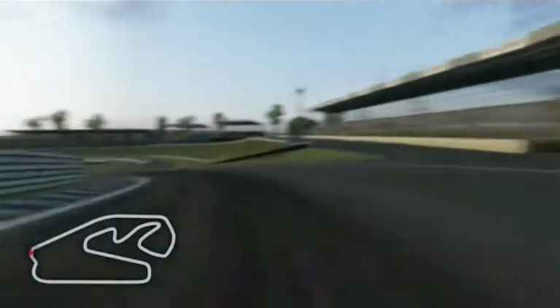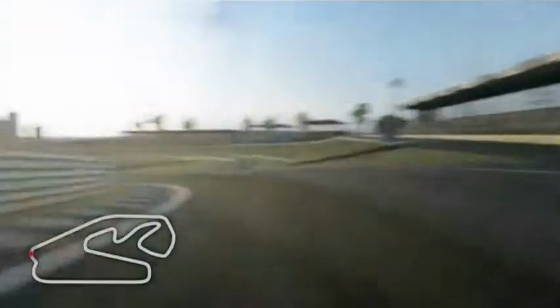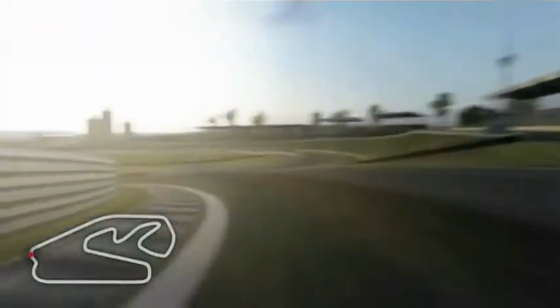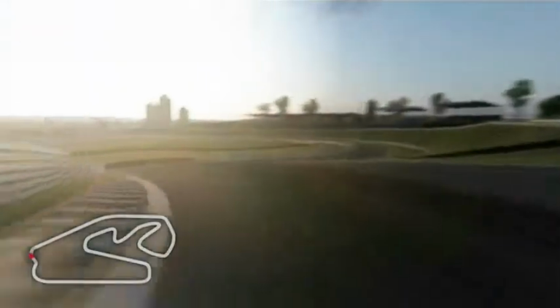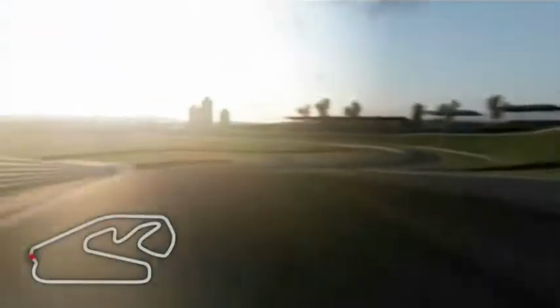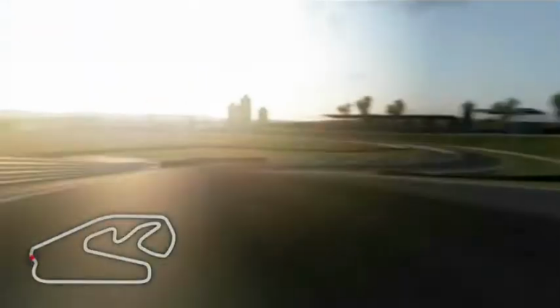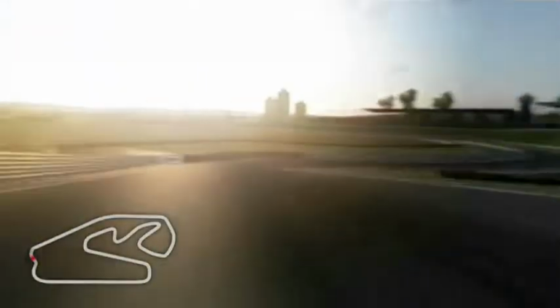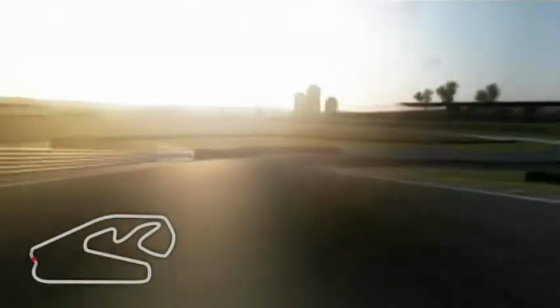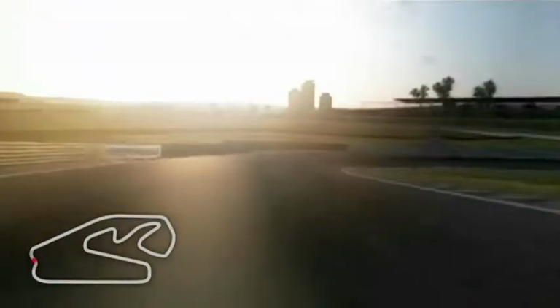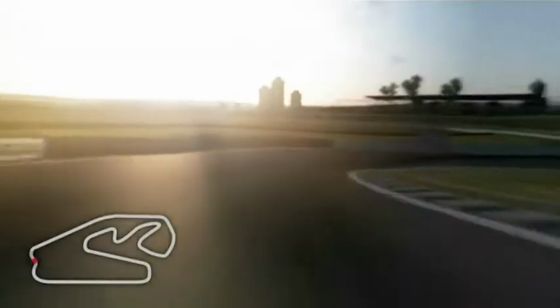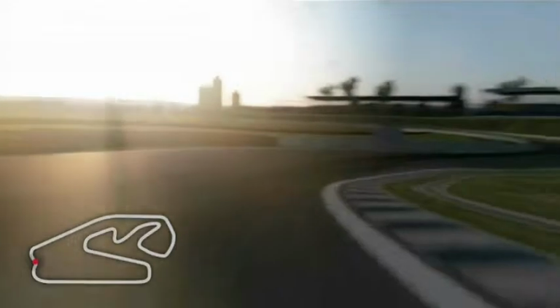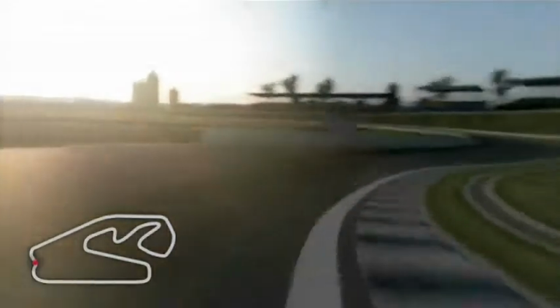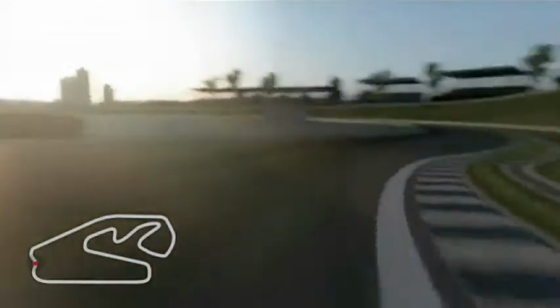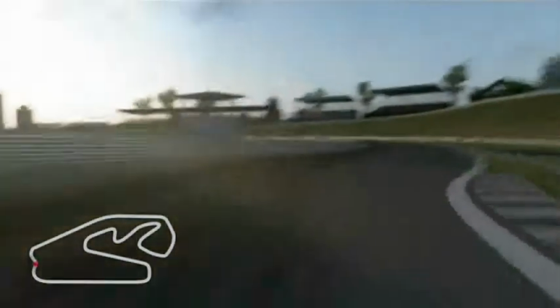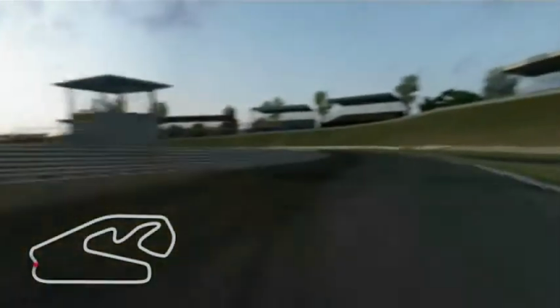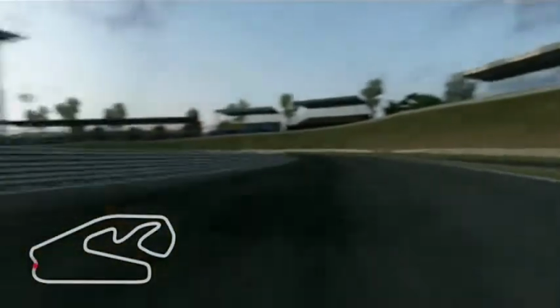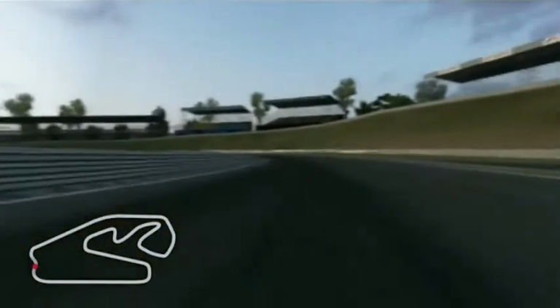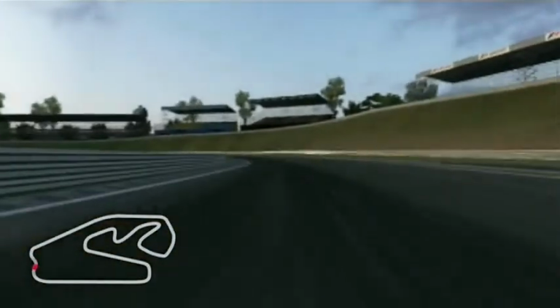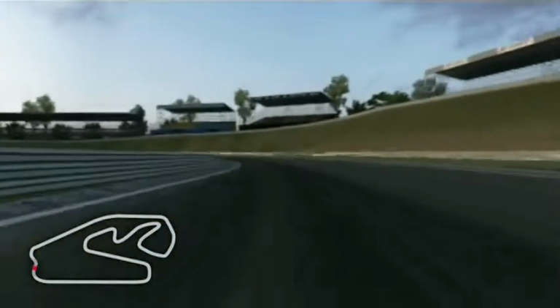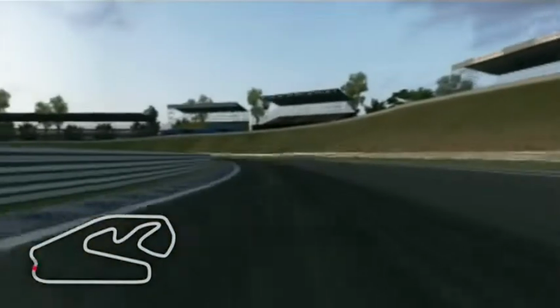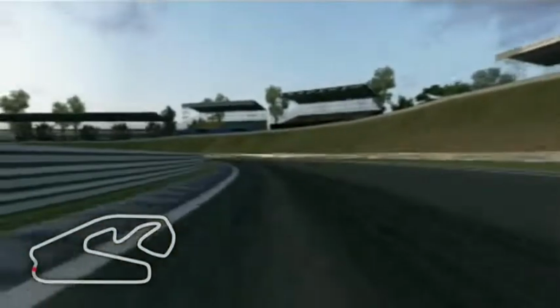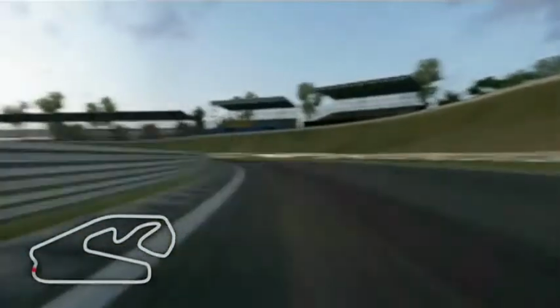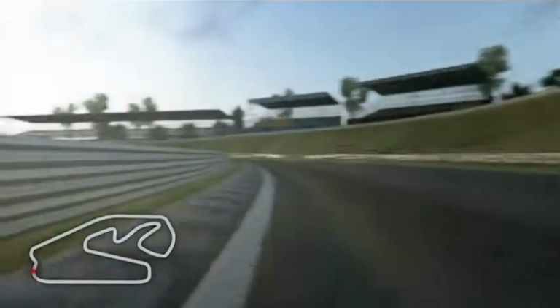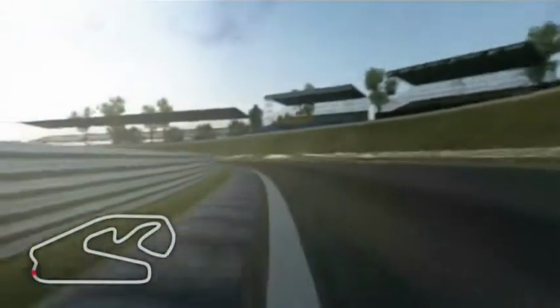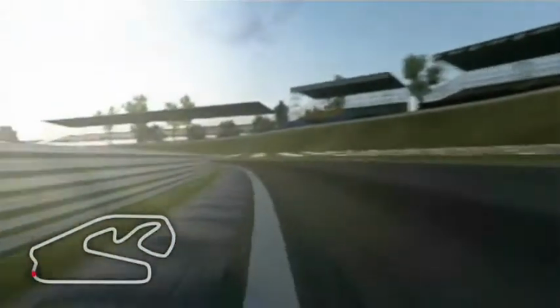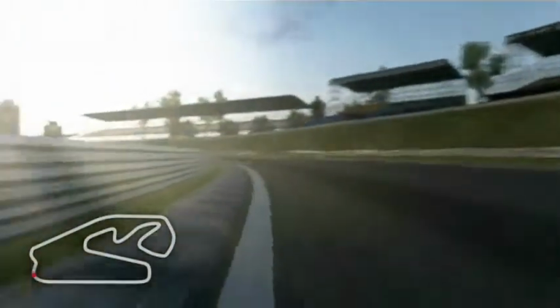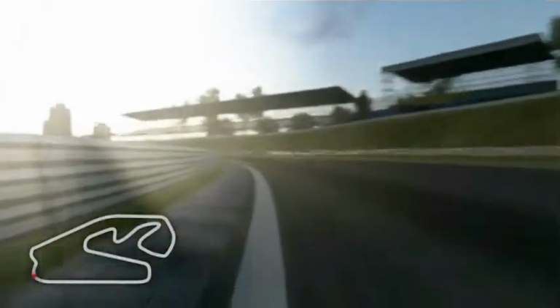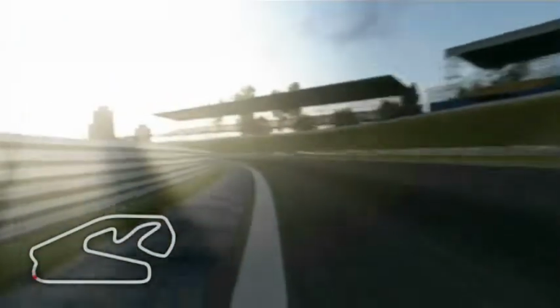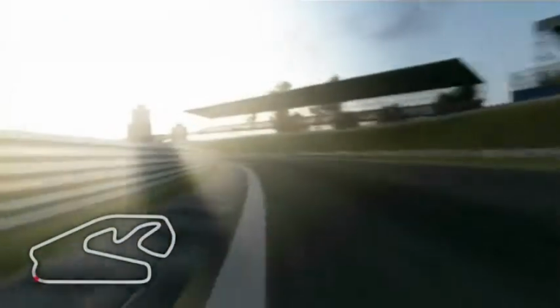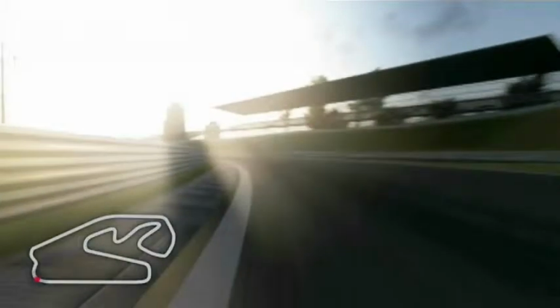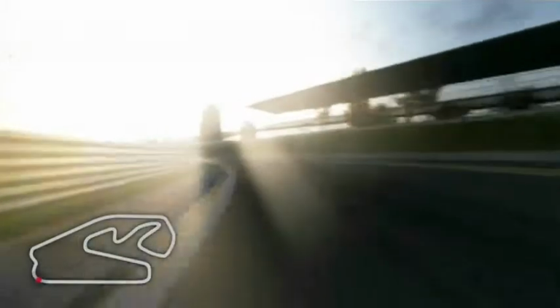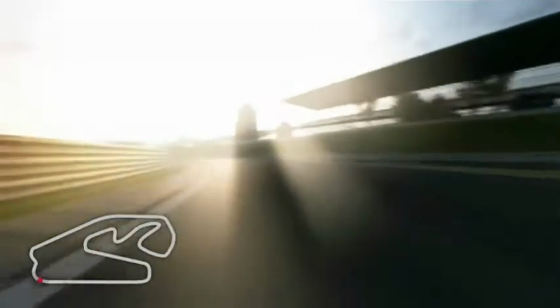First braking — very bumpy and difficult to take the right point because there is a blind apex. It's left and right handle.